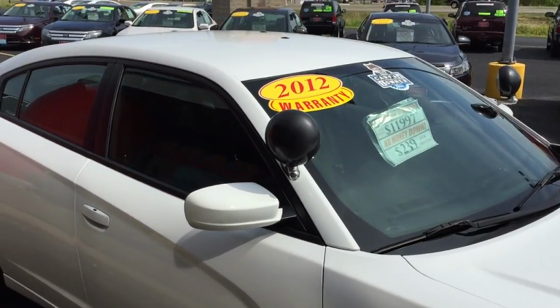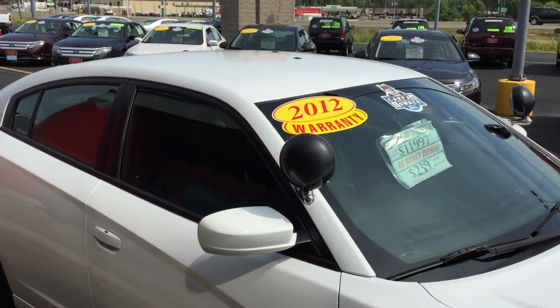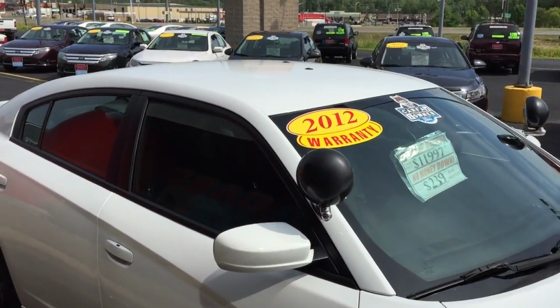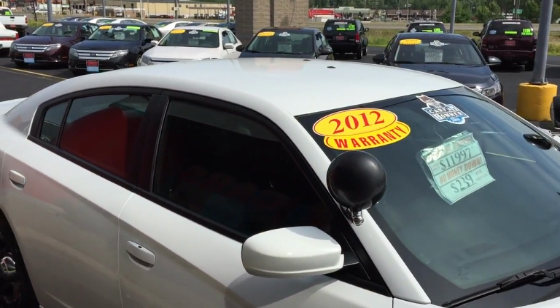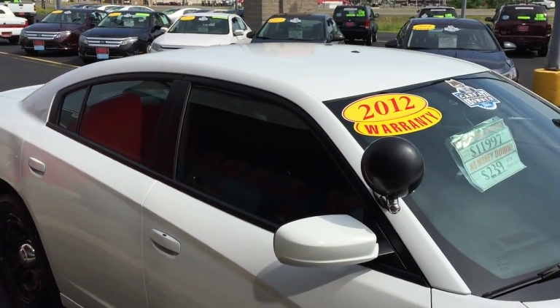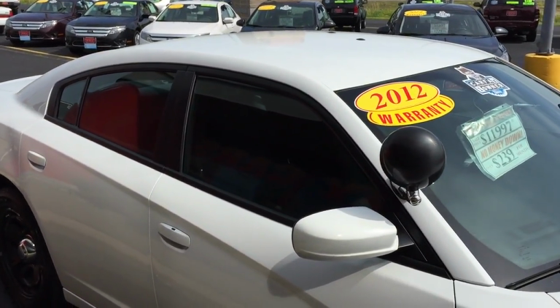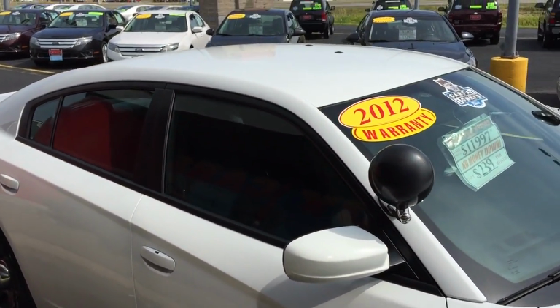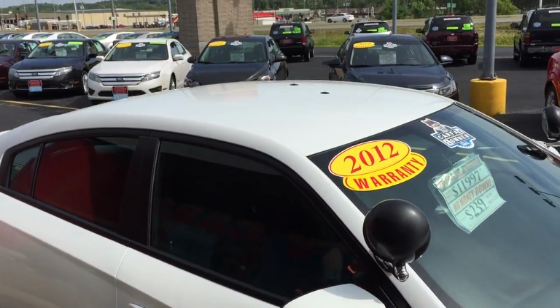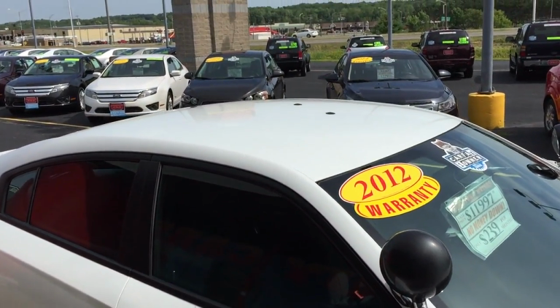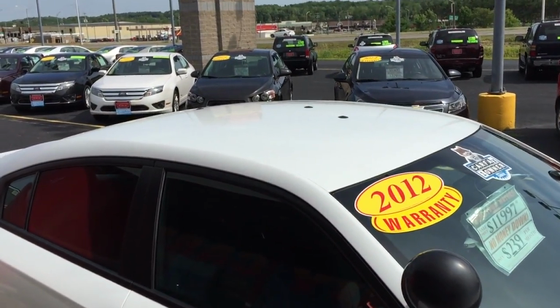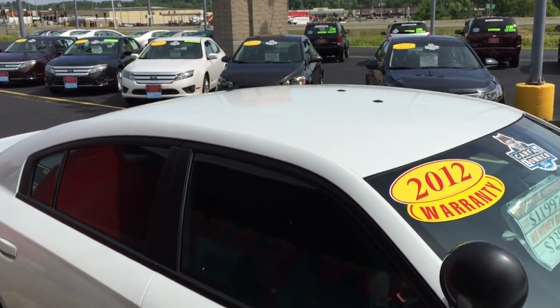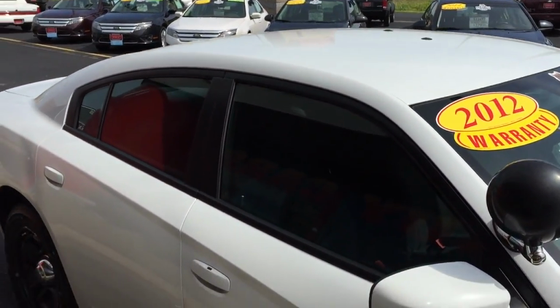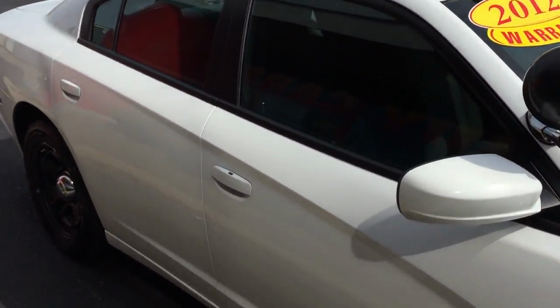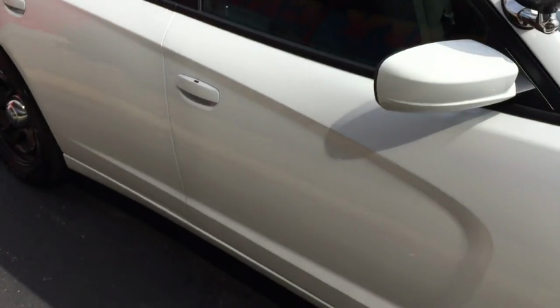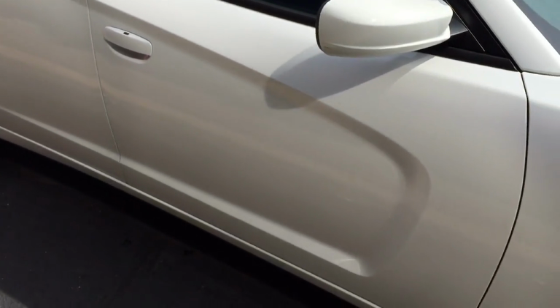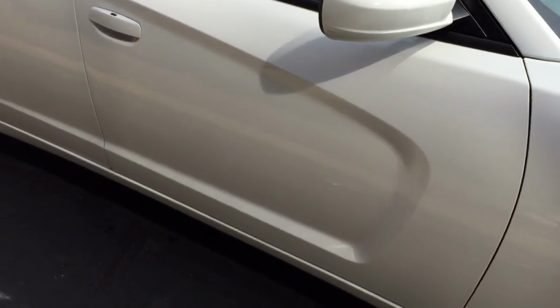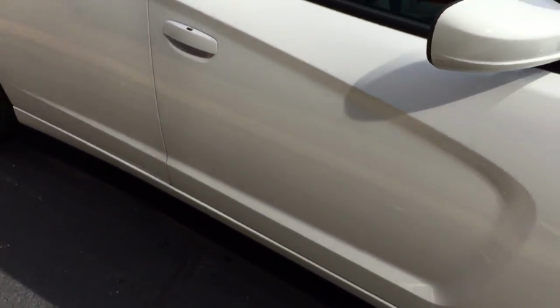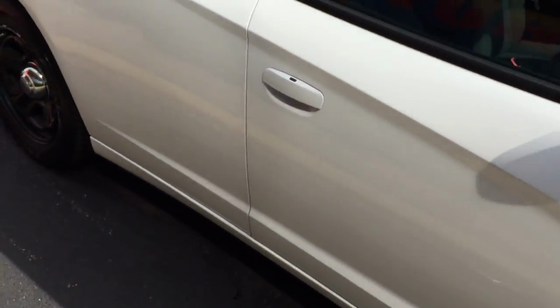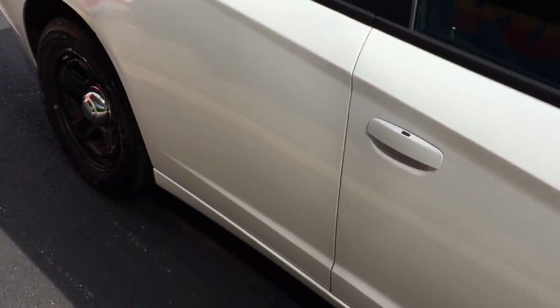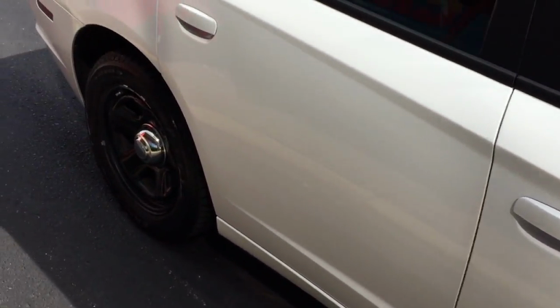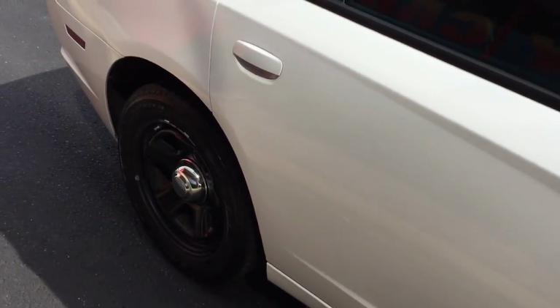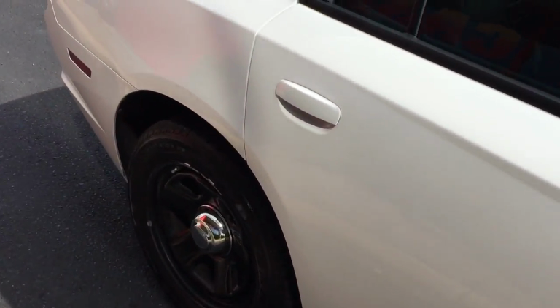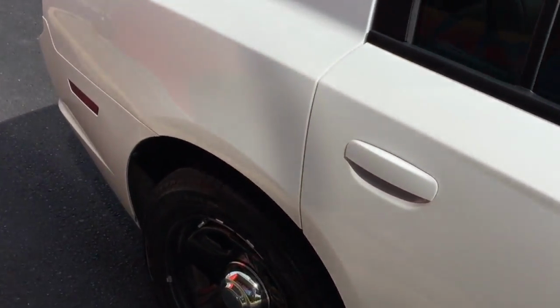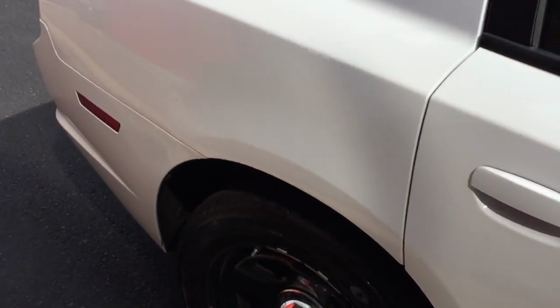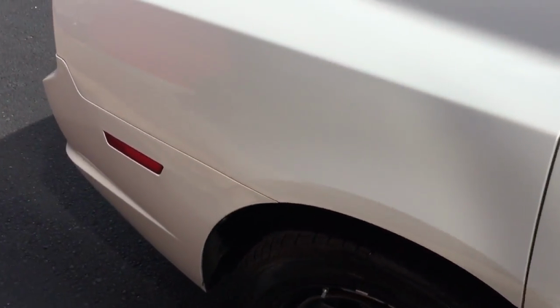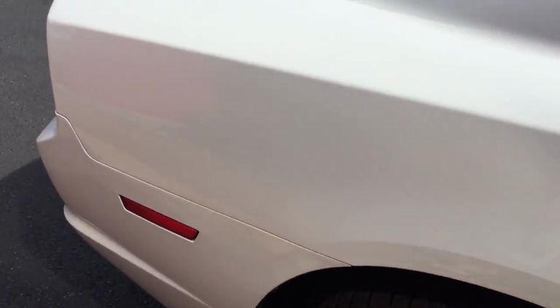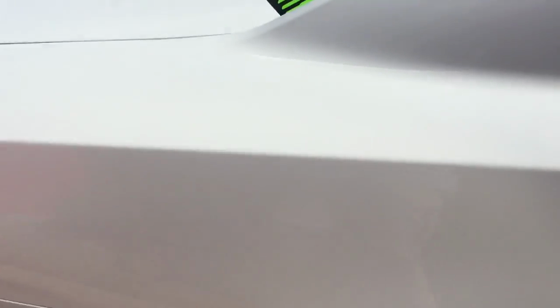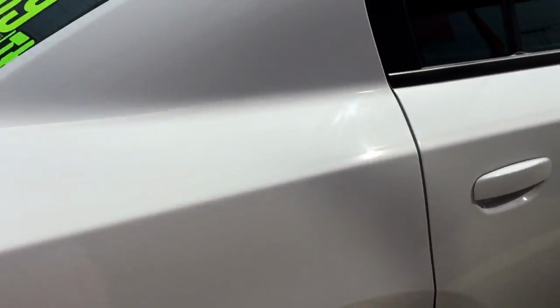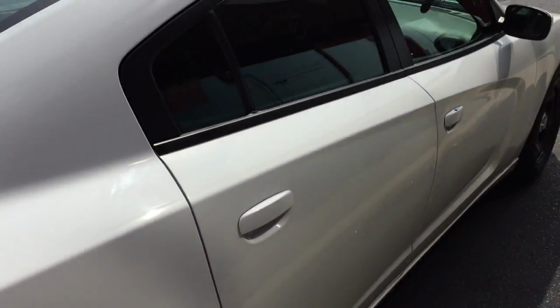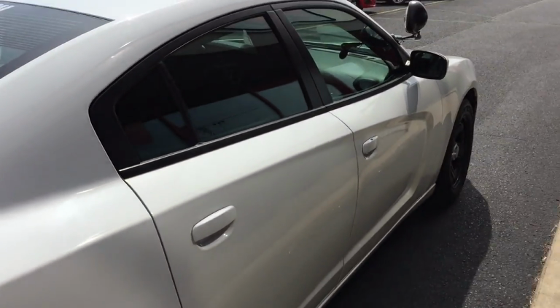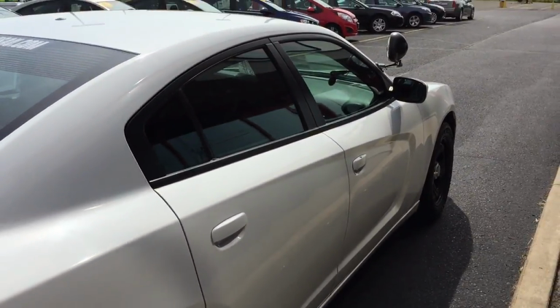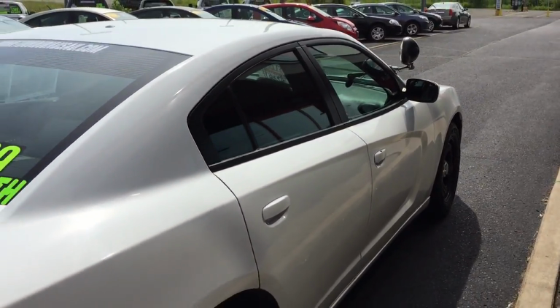It's actually a really clean car. It's got a few plugs here at the top, but no rust, no real dents. It's a really, really good looking car.